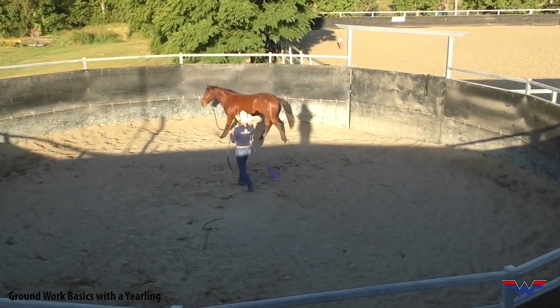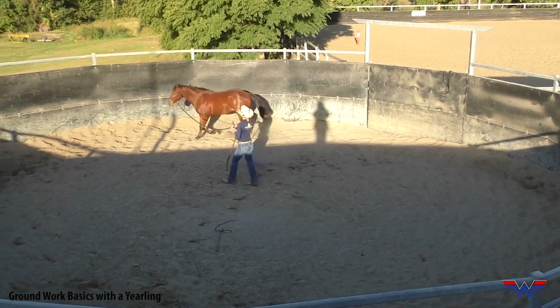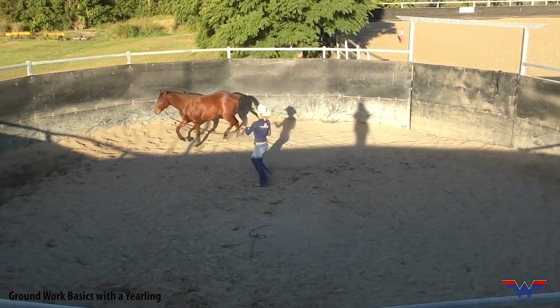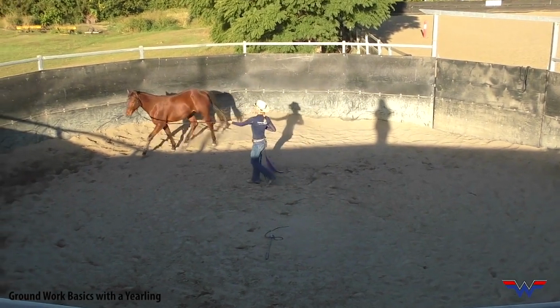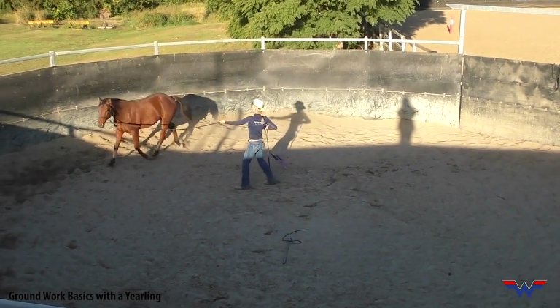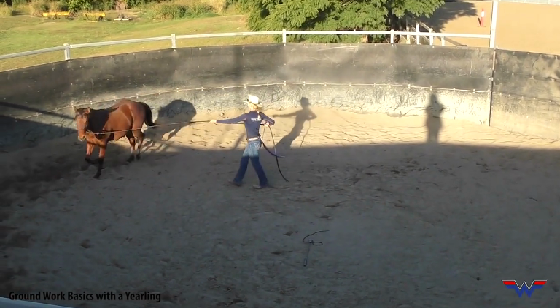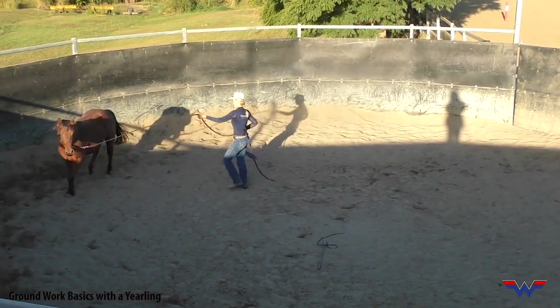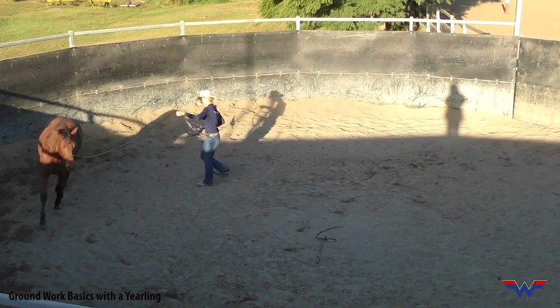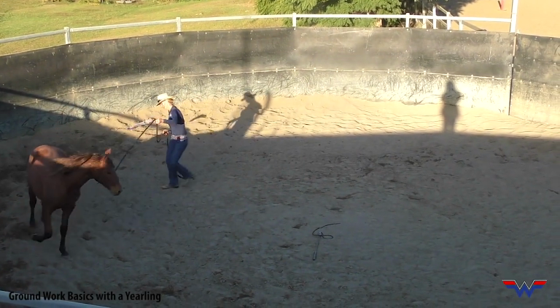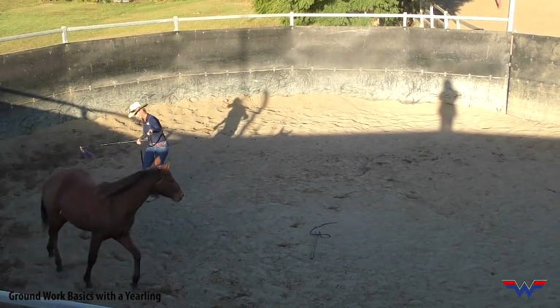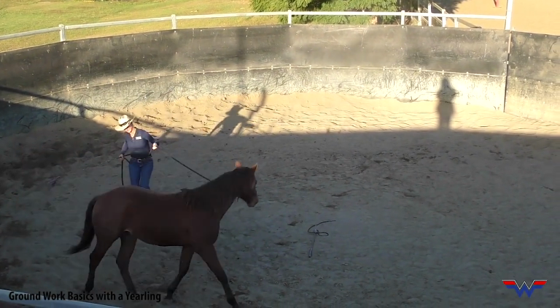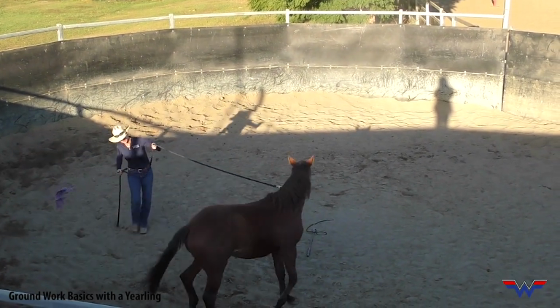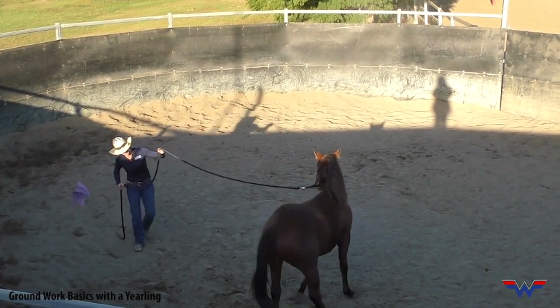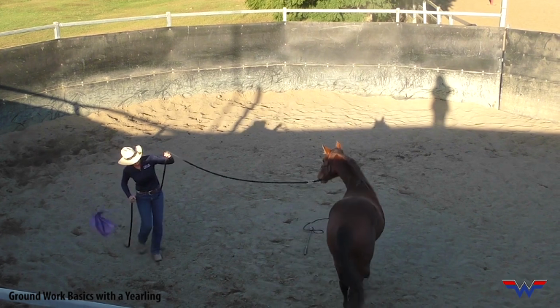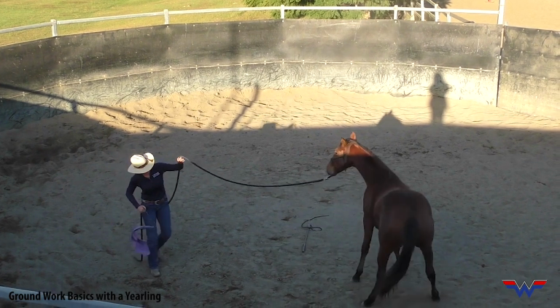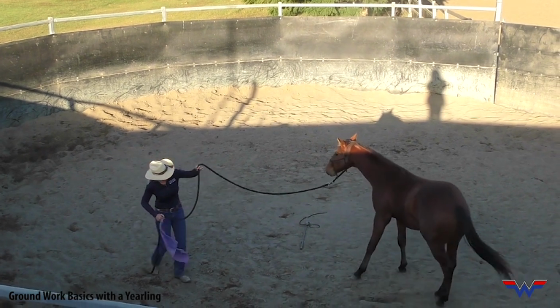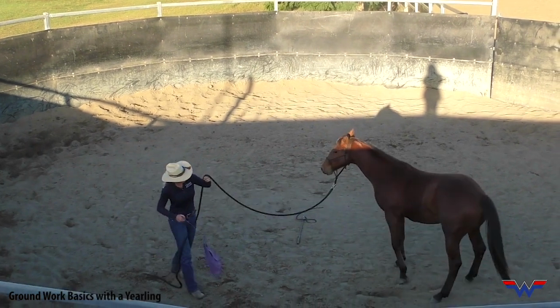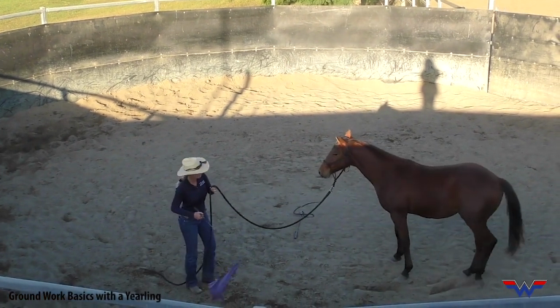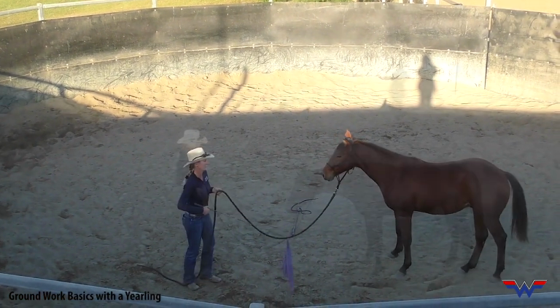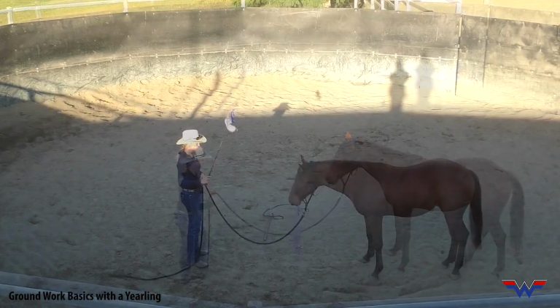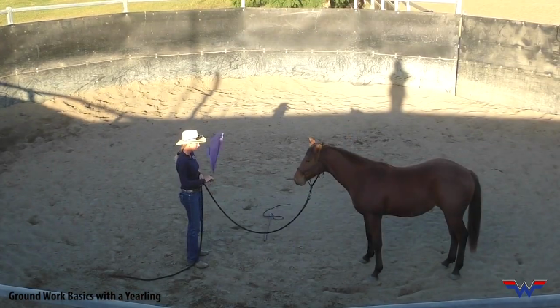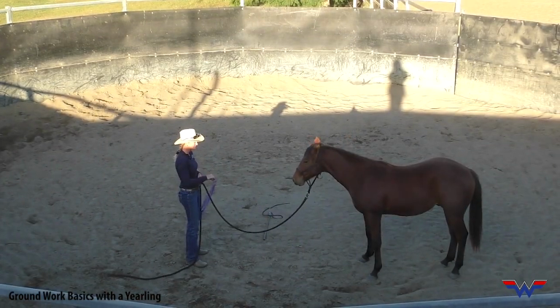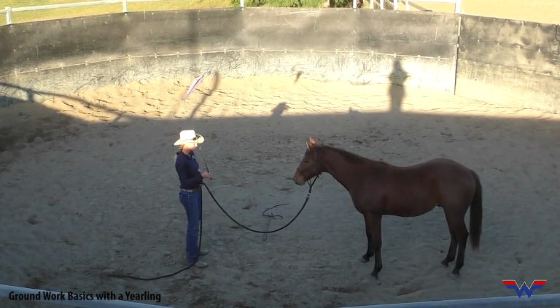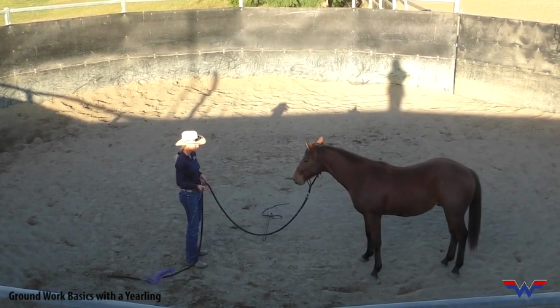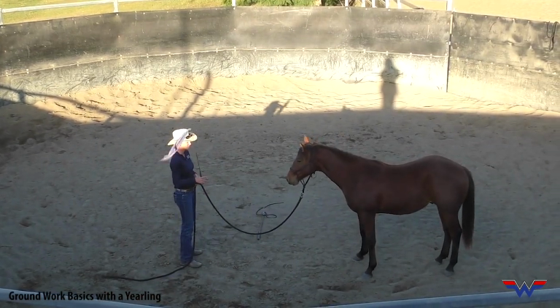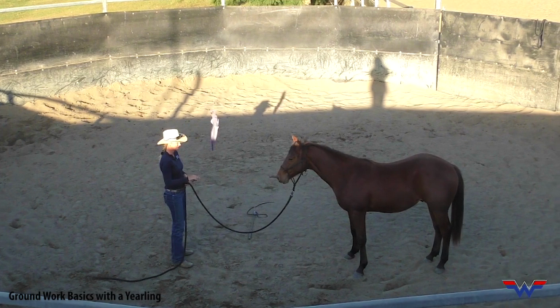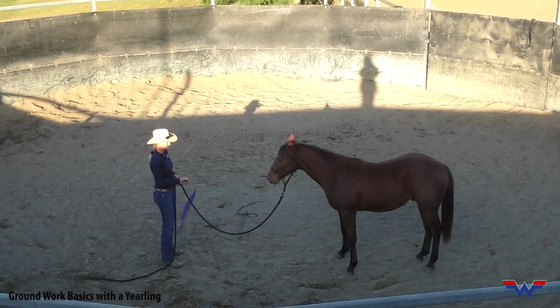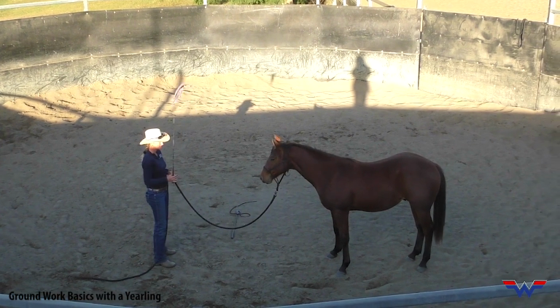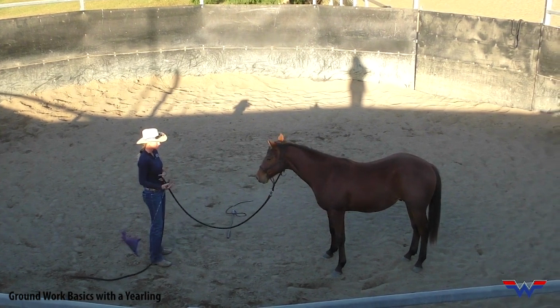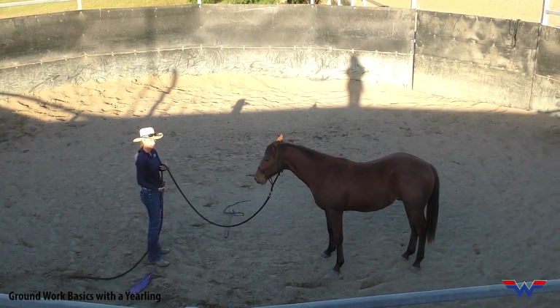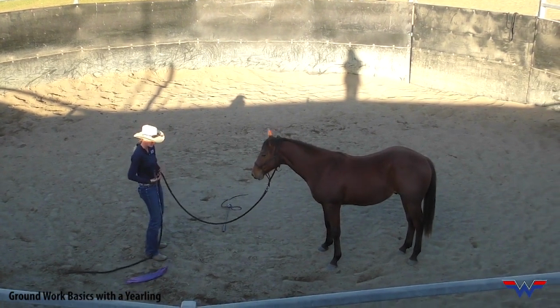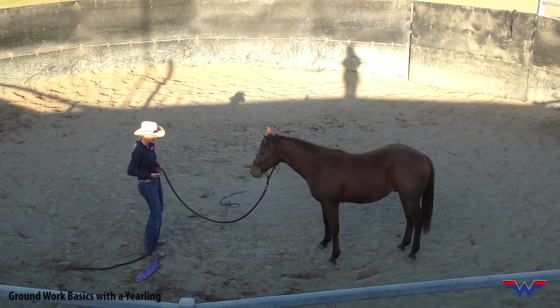Now I'm going to reach down the rope, lift up, lift up and push the hindquarter away. Good boy. Even just do a little bit of desensitization in between. And the difference is that my energy is off.